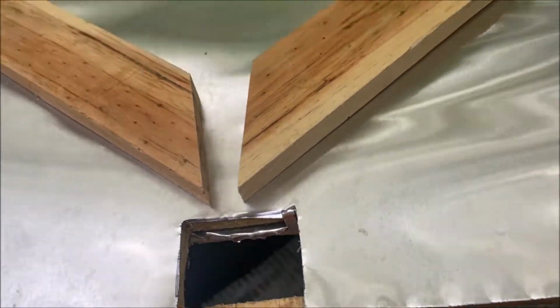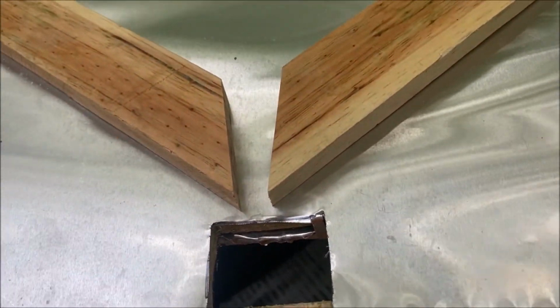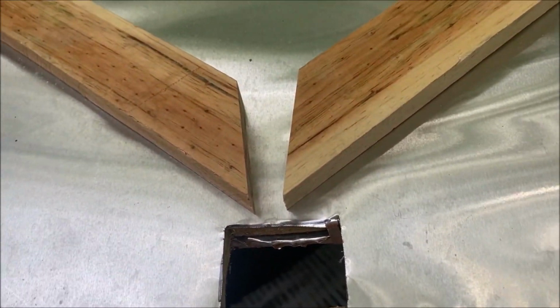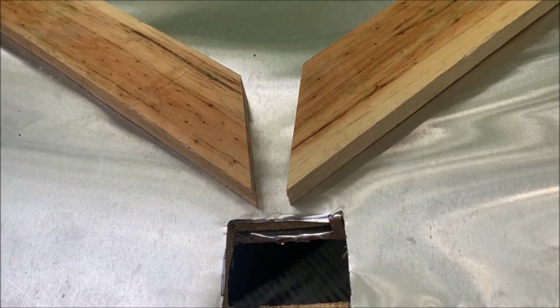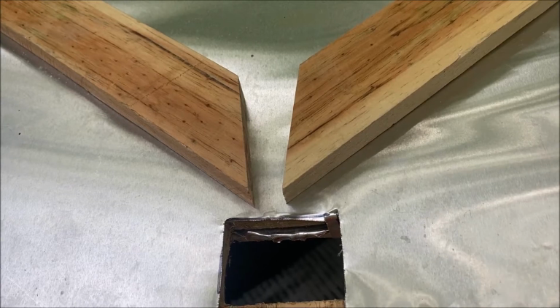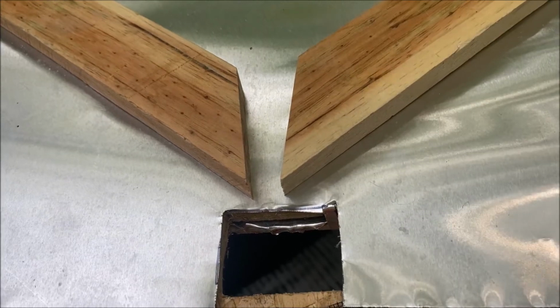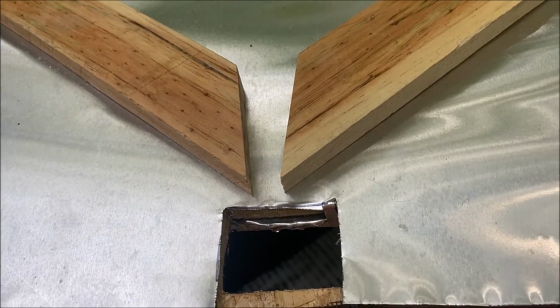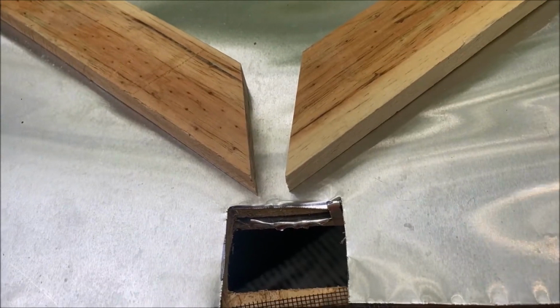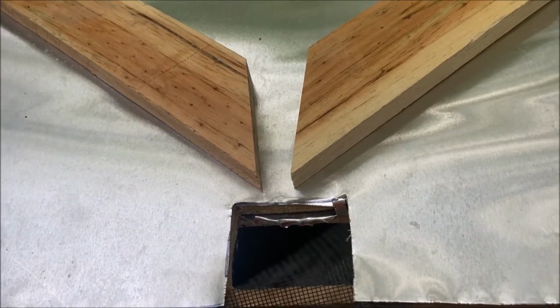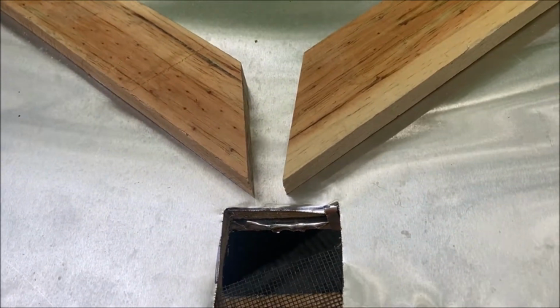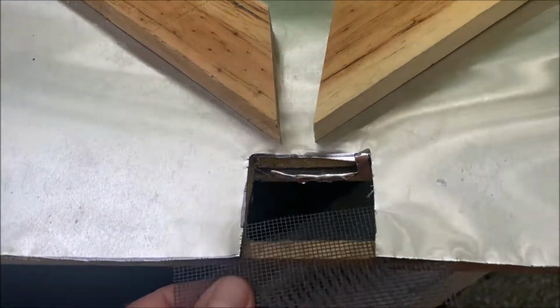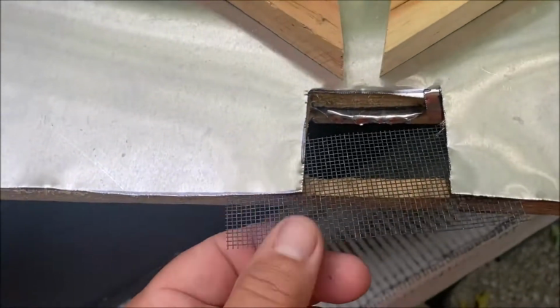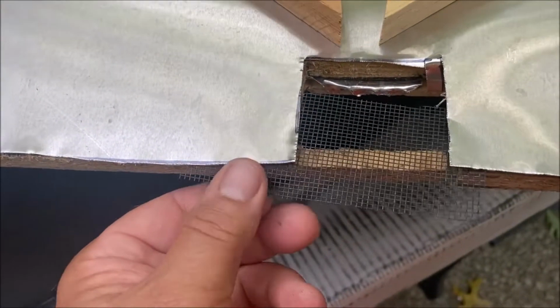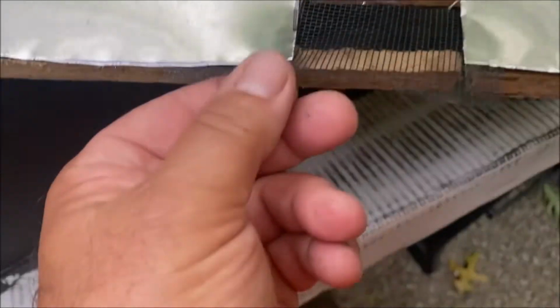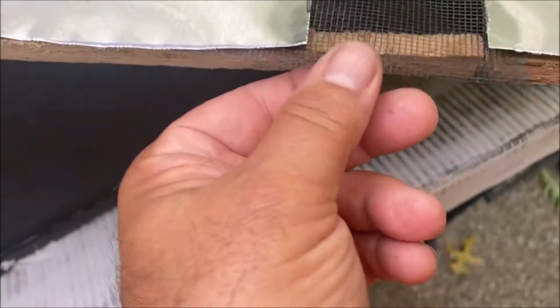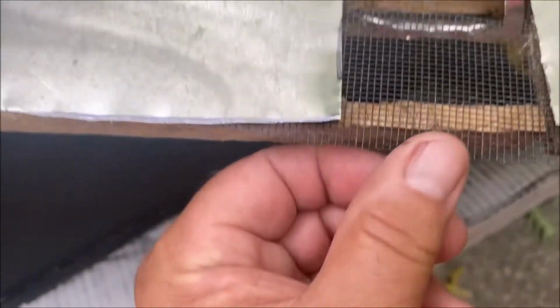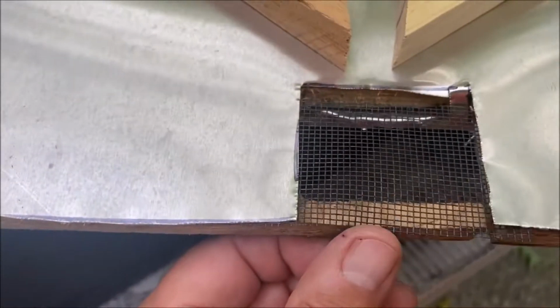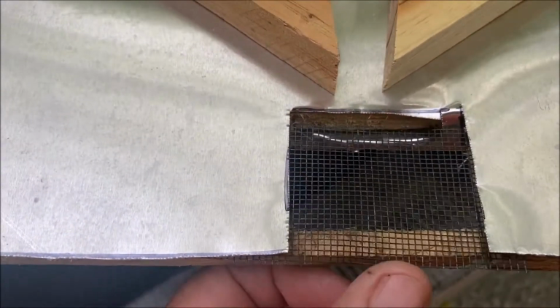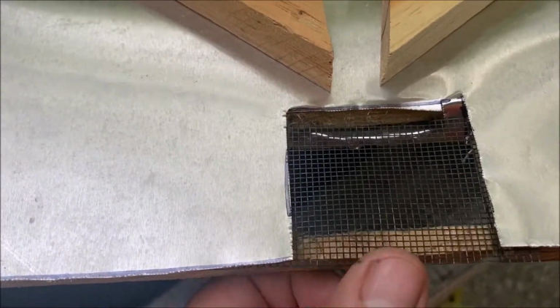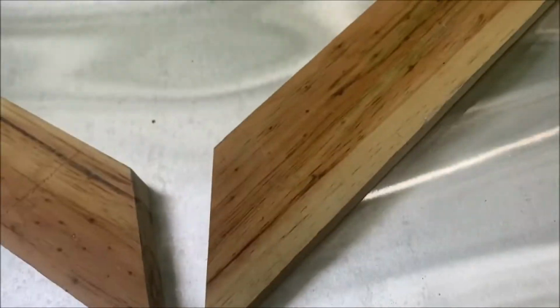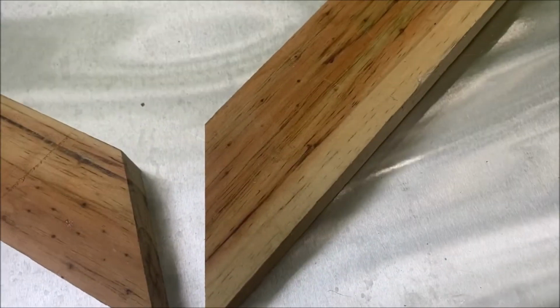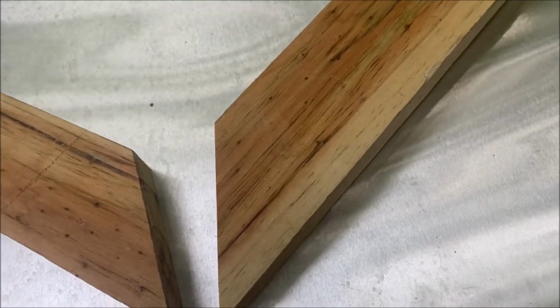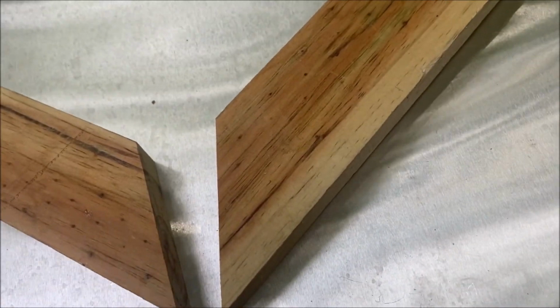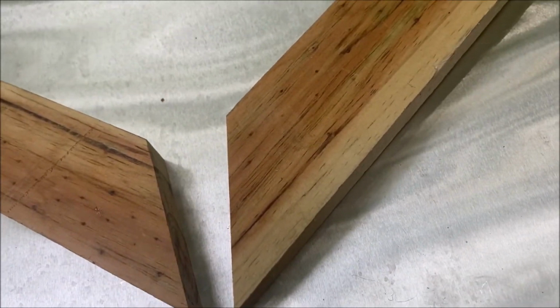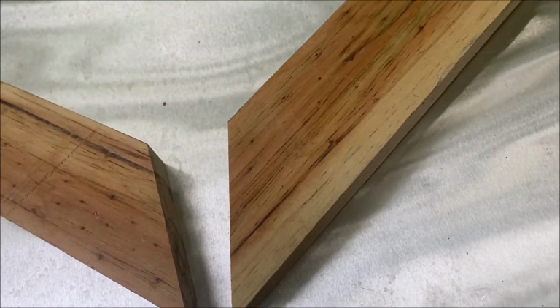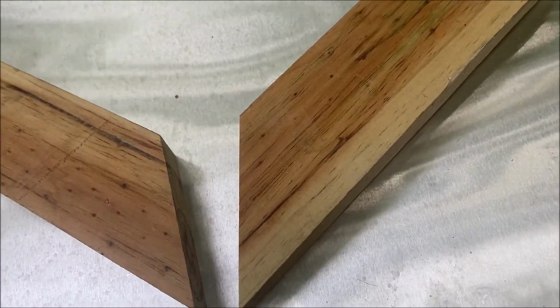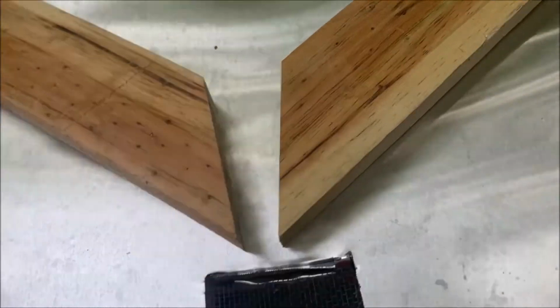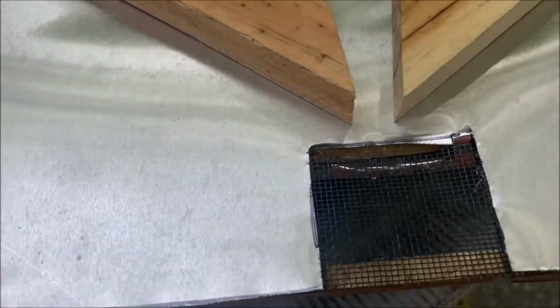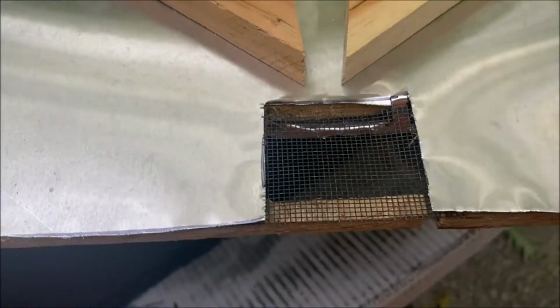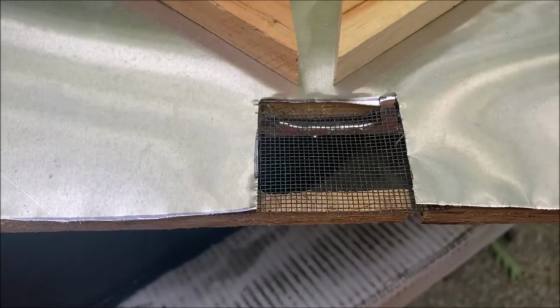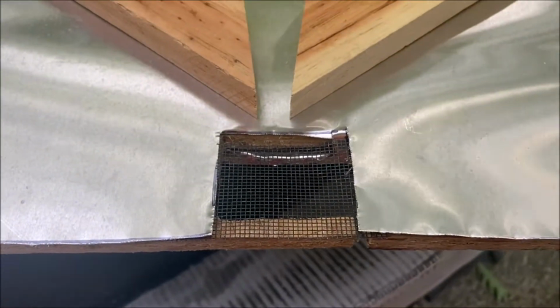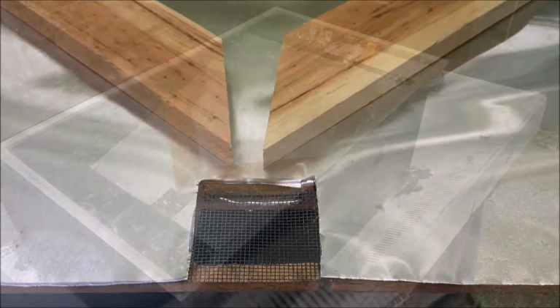I cut small pieces of screen which I insert between the flashing and the plywood to trap any large debris that was in the wax before it melts. Attach the trim to the flashing using silicone caulk. Paint everything black and you're finished.